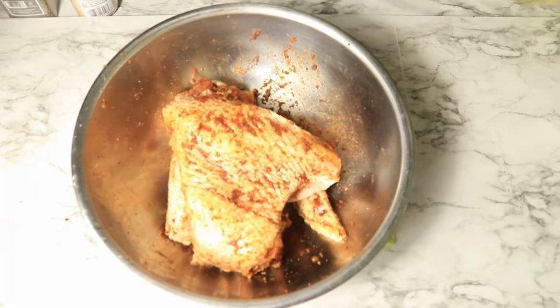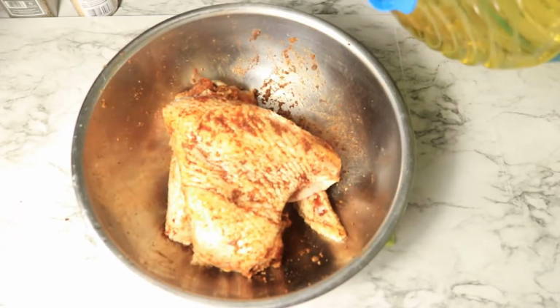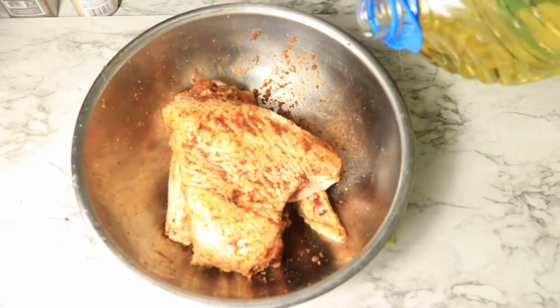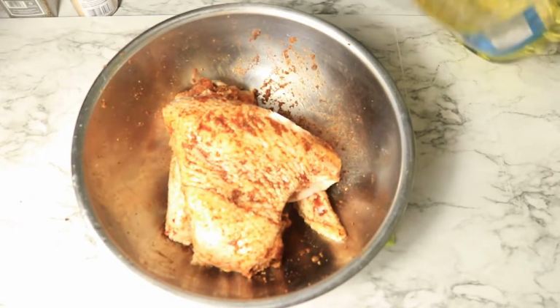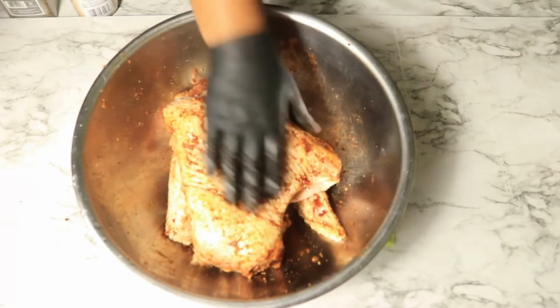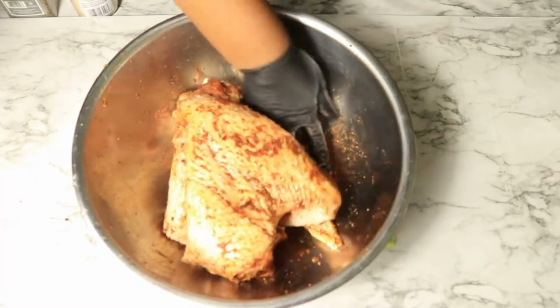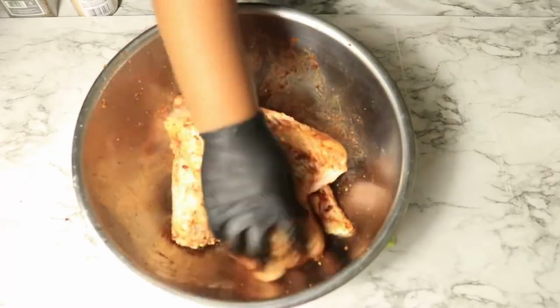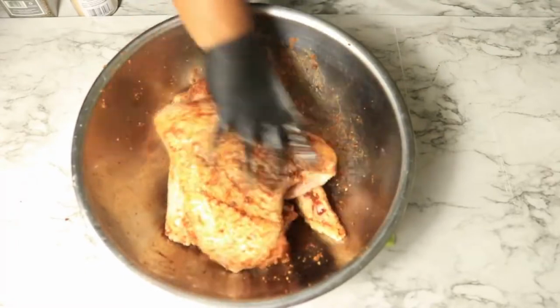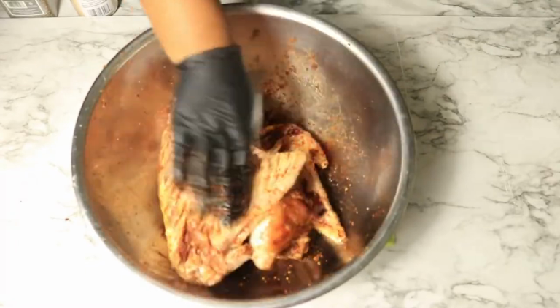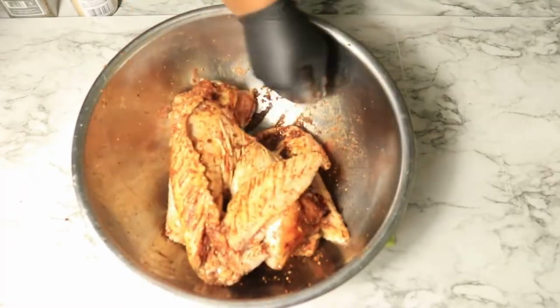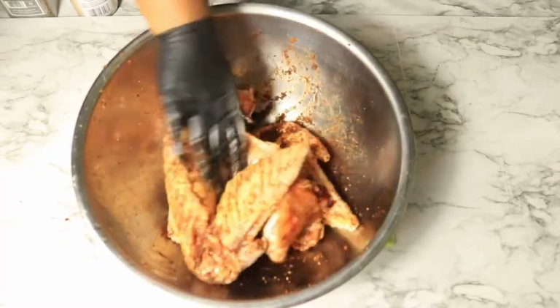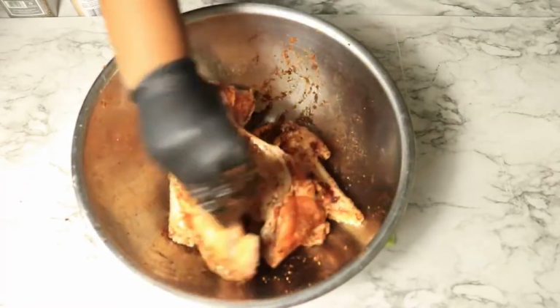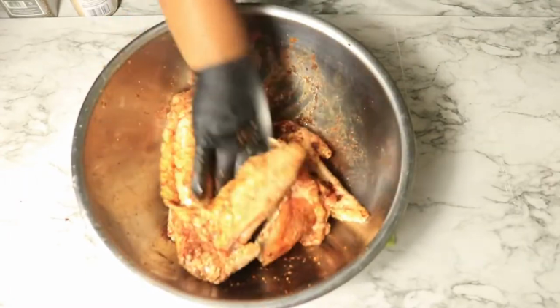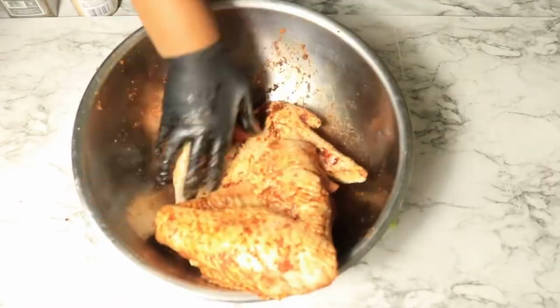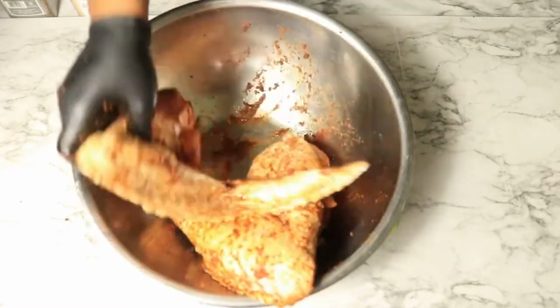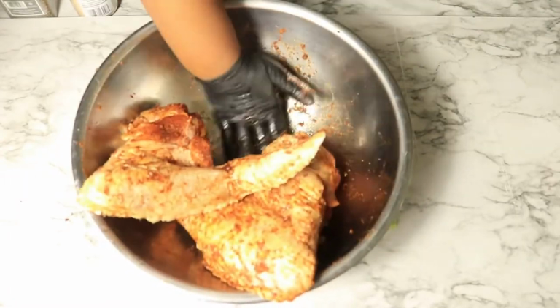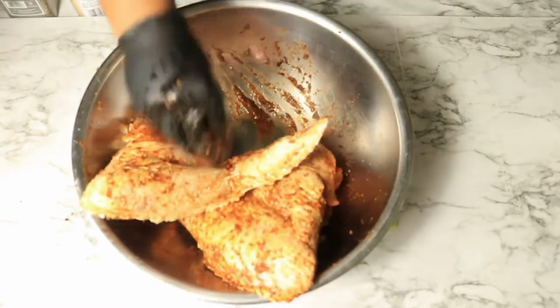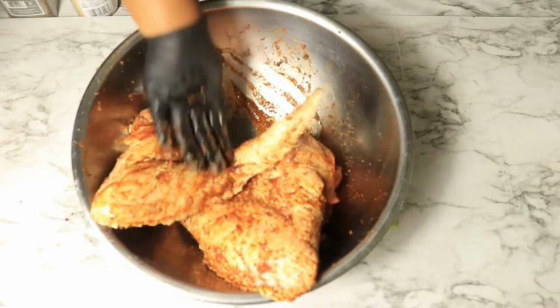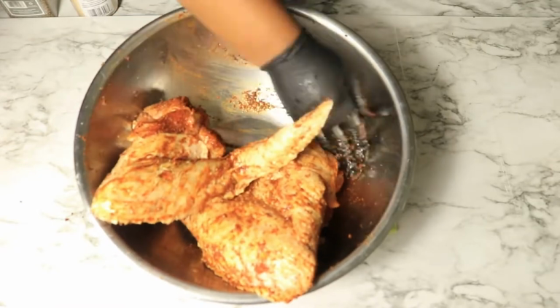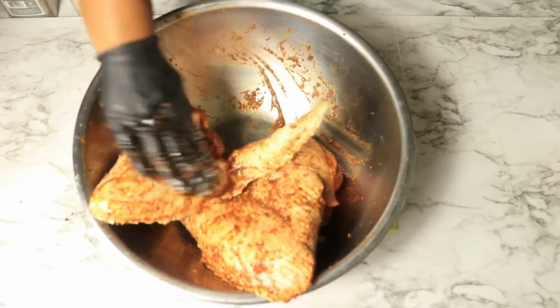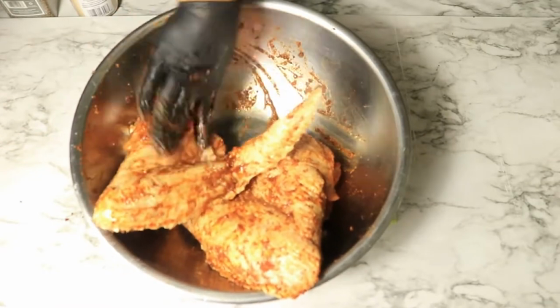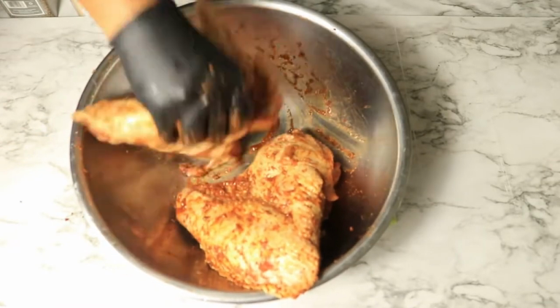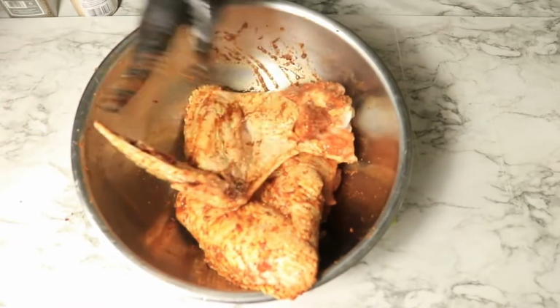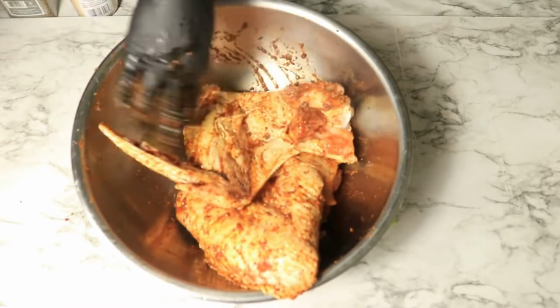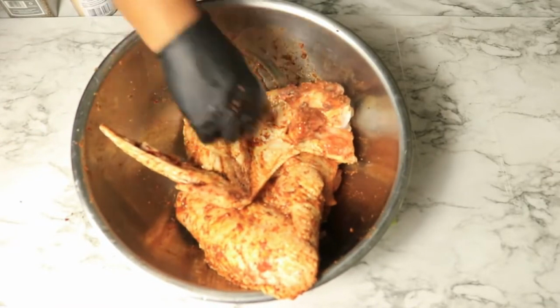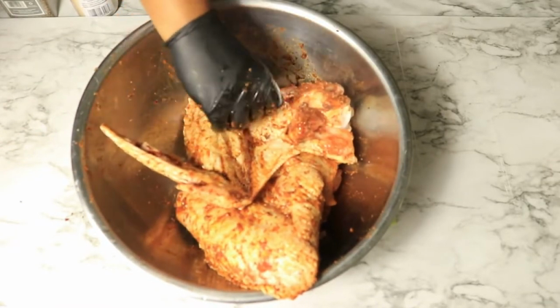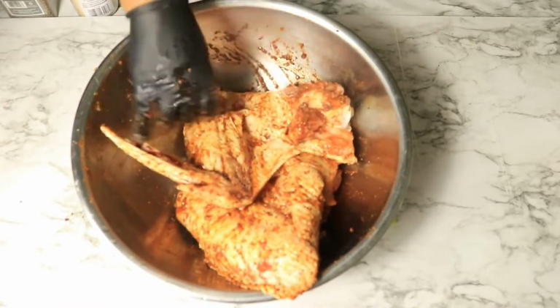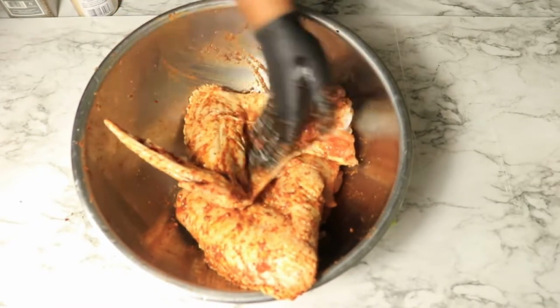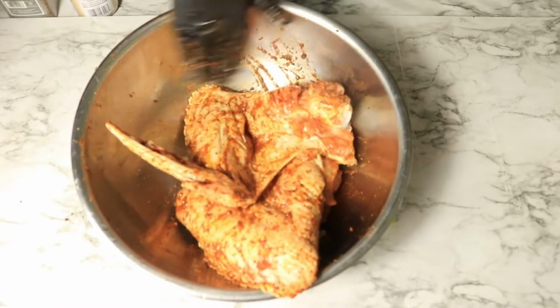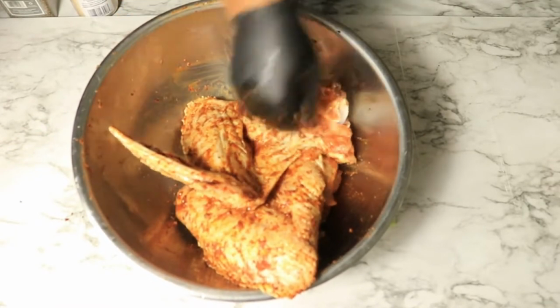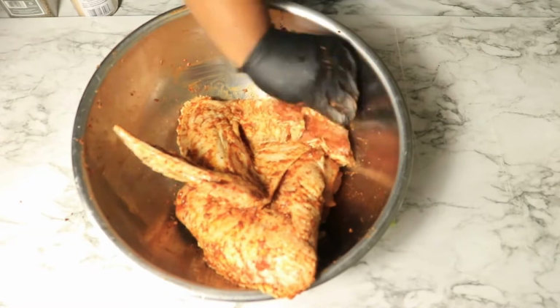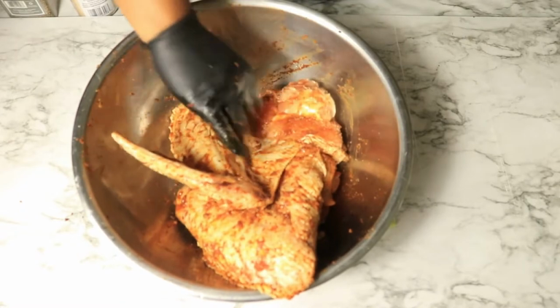Now I'm going to pour in a little bit of vegetable oil and rub that into my wings as well. I'm still debating whether or not I want to cut these wings or leave them whole. Now it looks like I have enough seasoning on these wings, so let's take them straight to the pit.